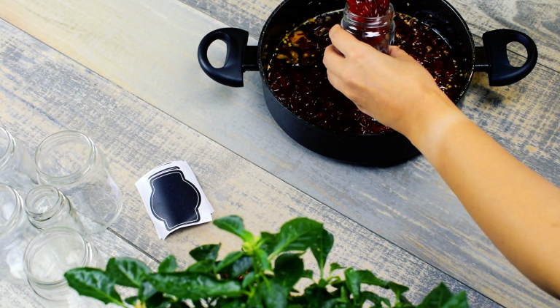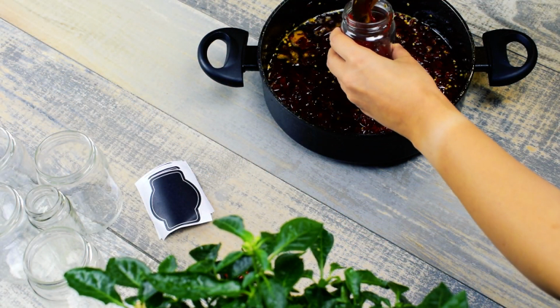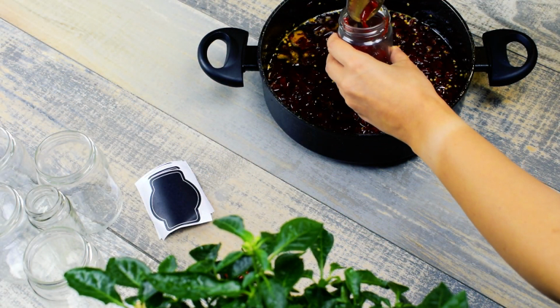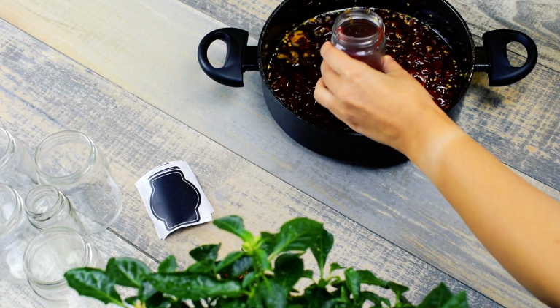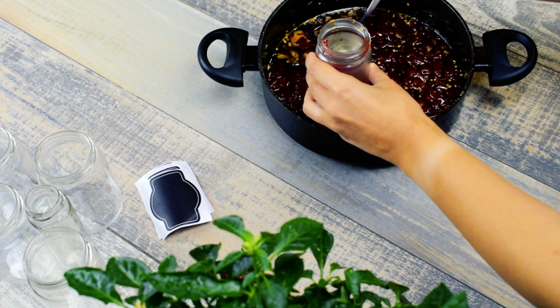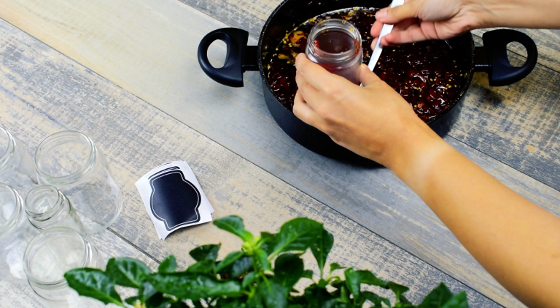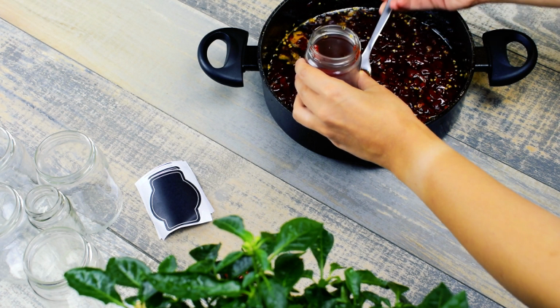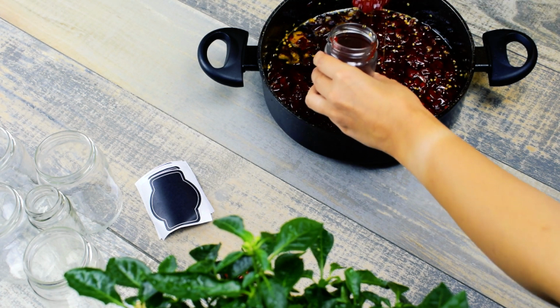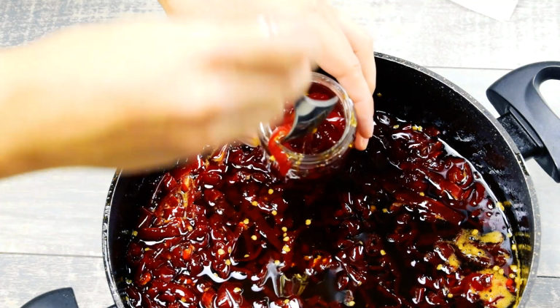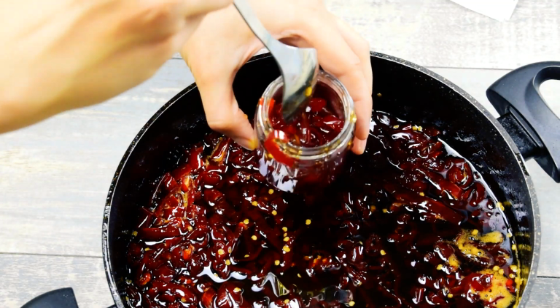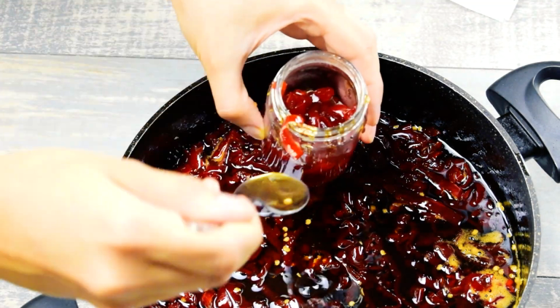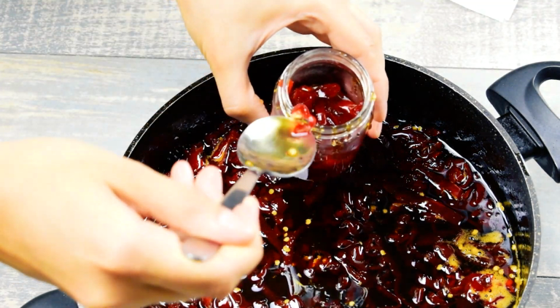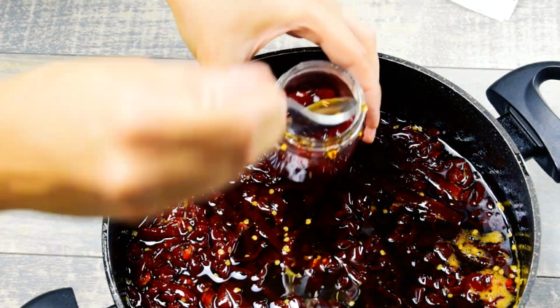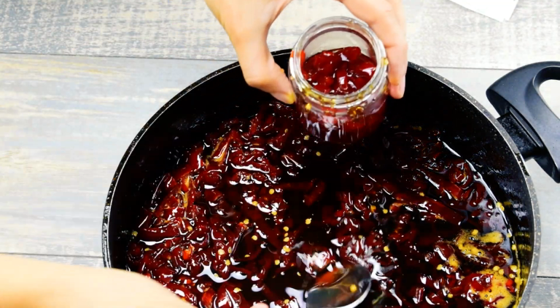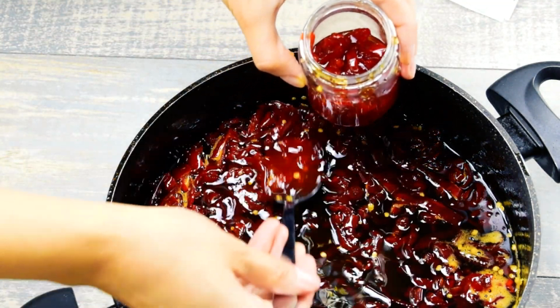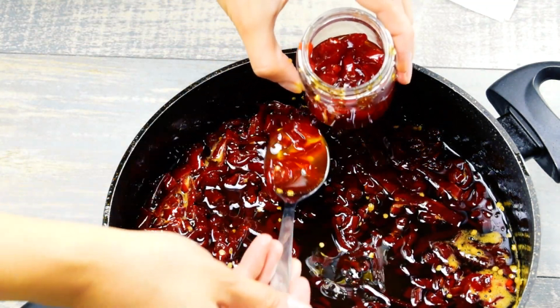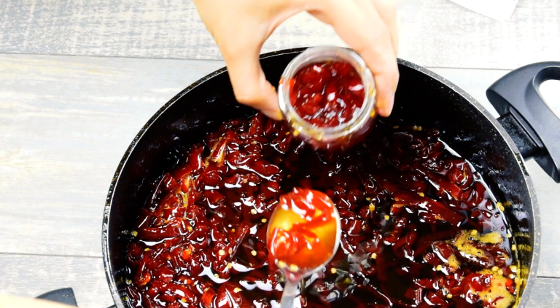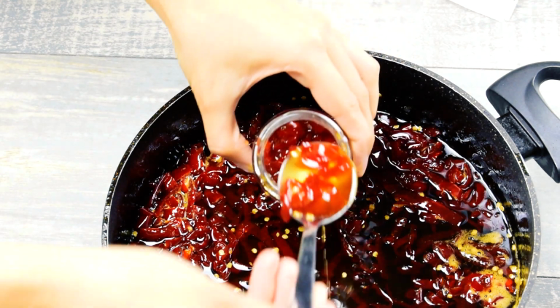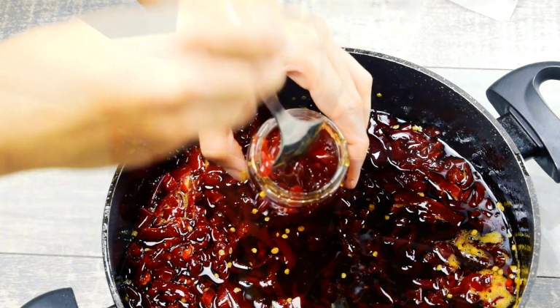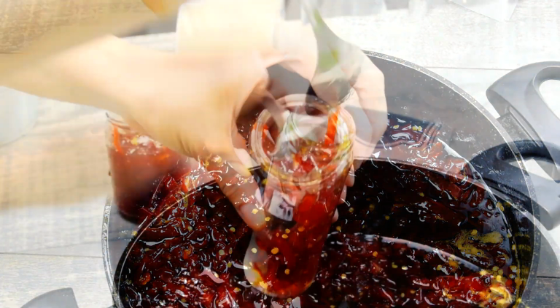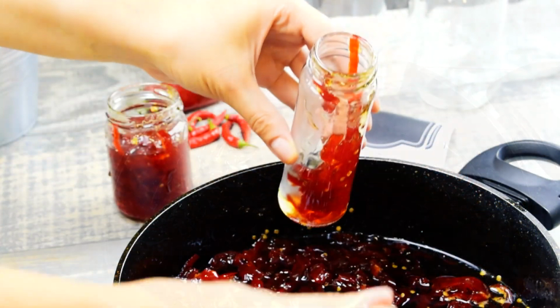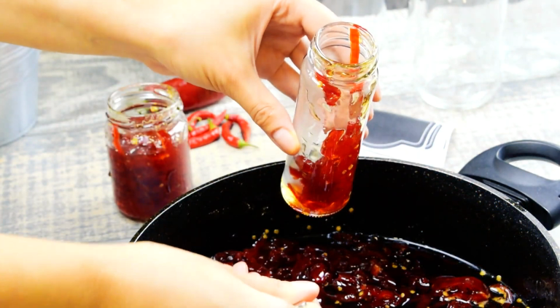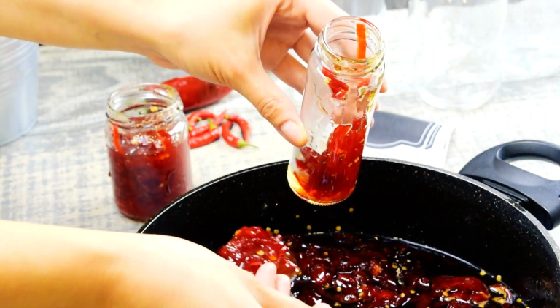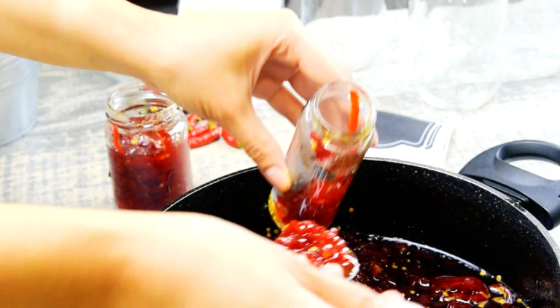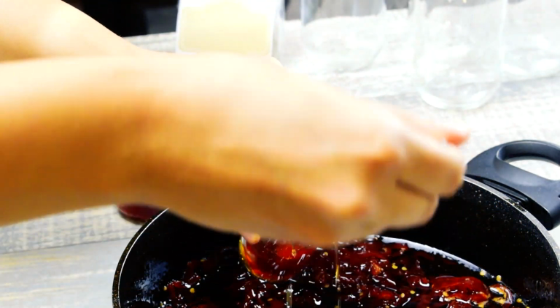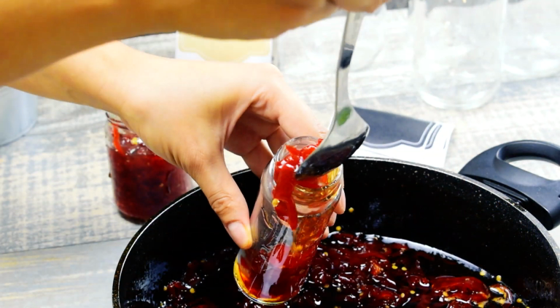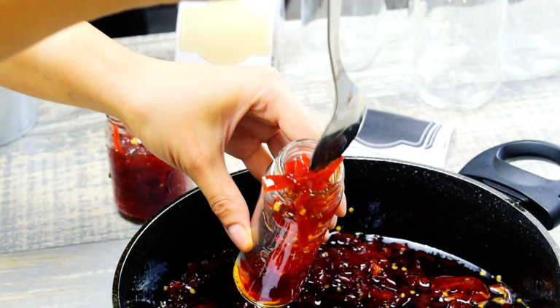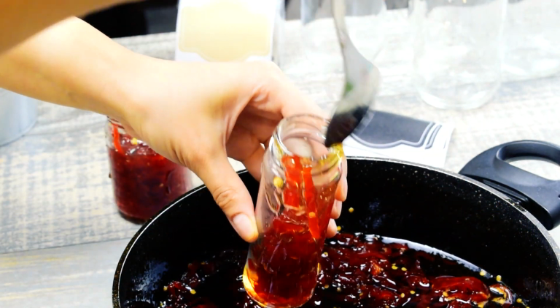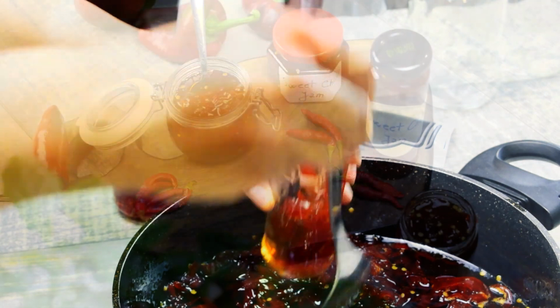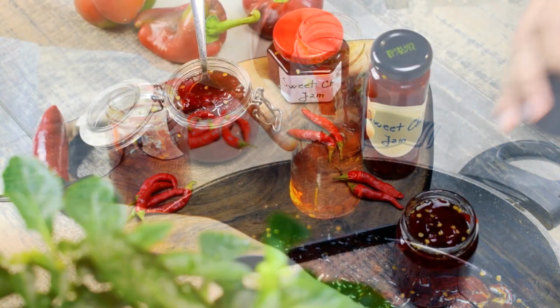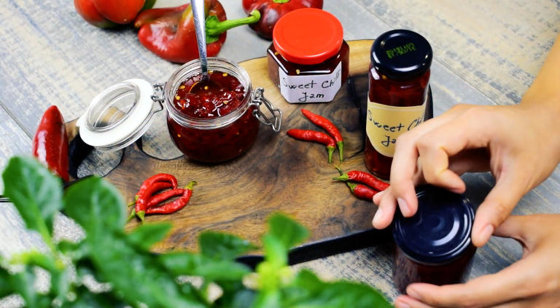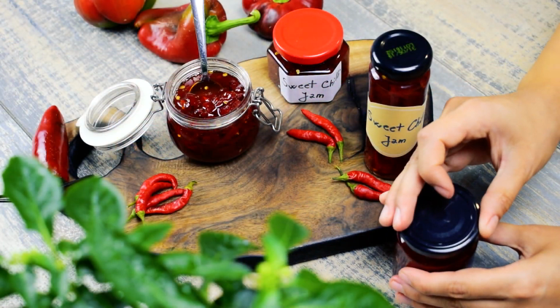Add the jam into sterilized jars. I like using different types and sizes of jars because they look really nice, and to have everything done, add some lovely stickers.